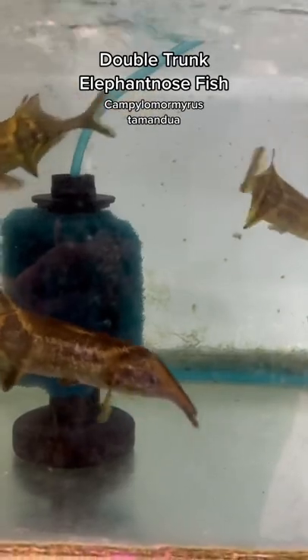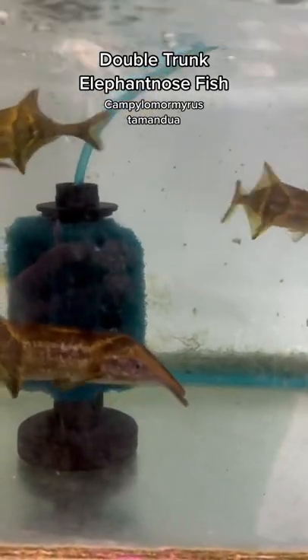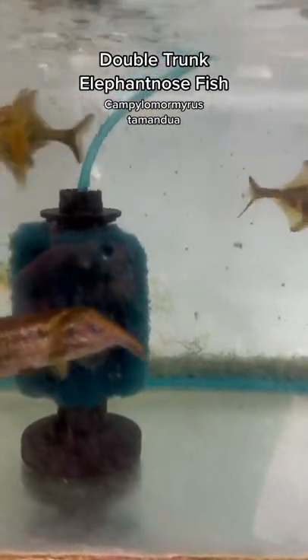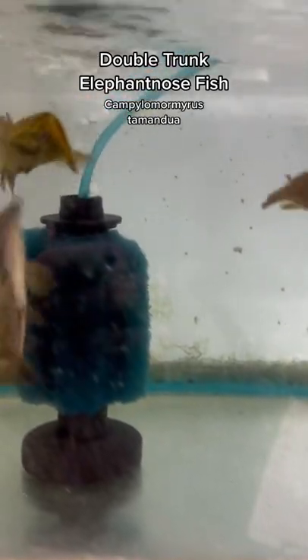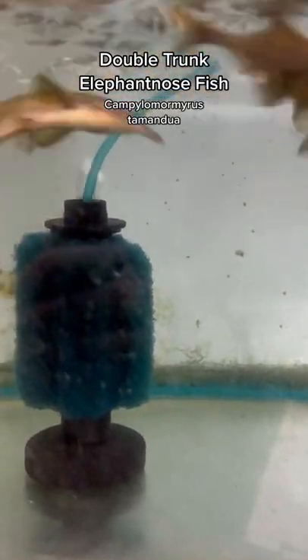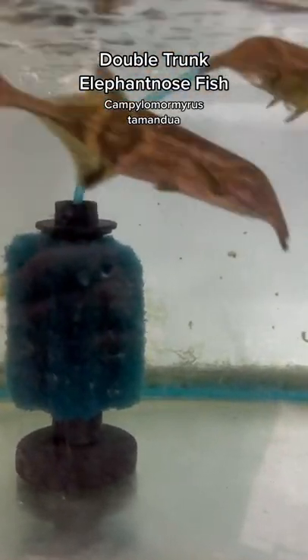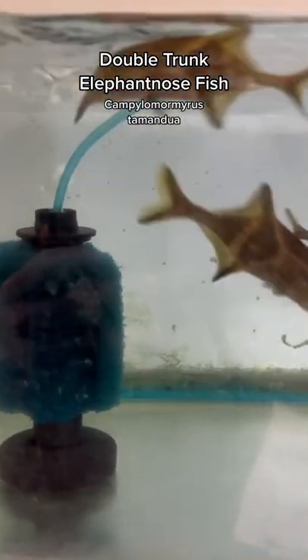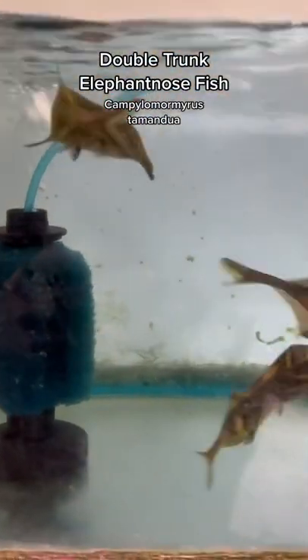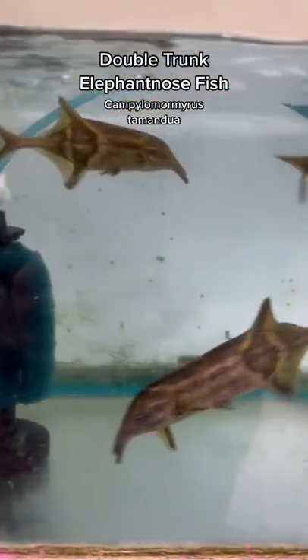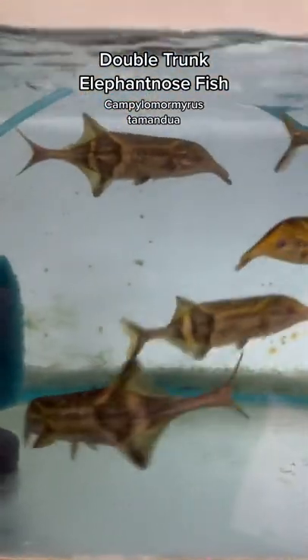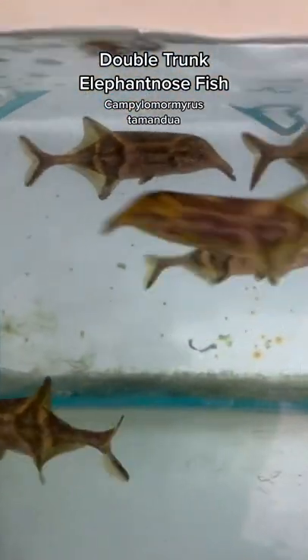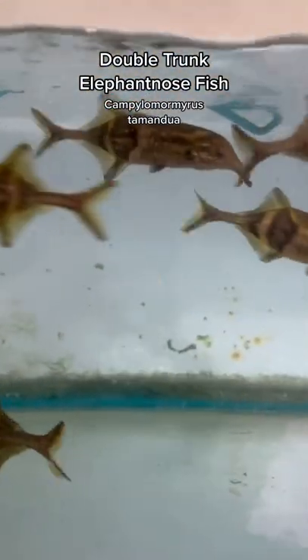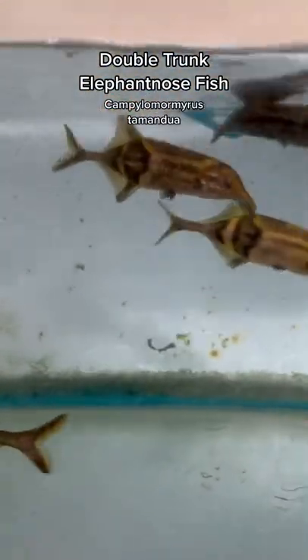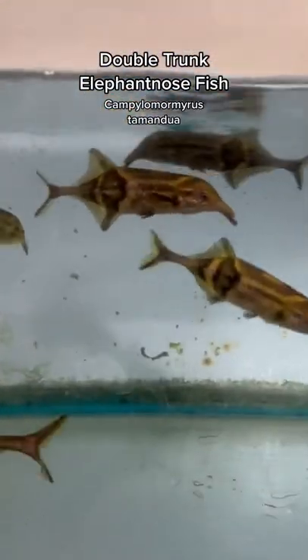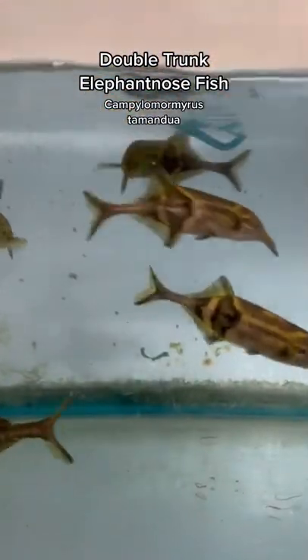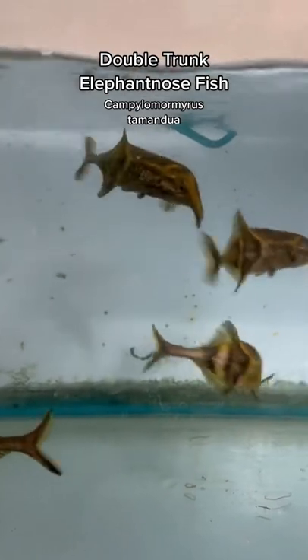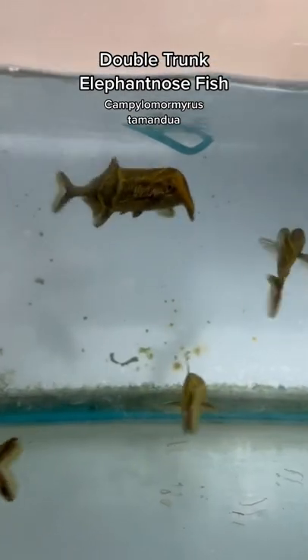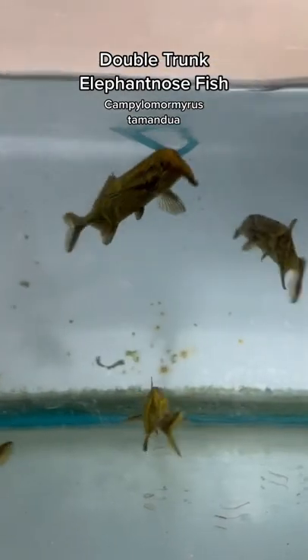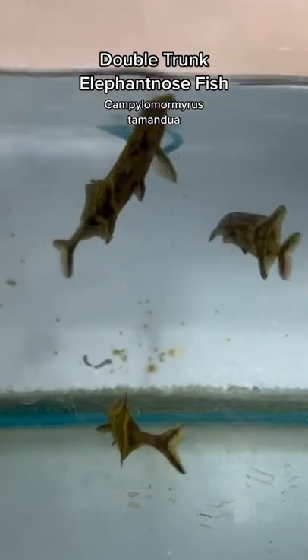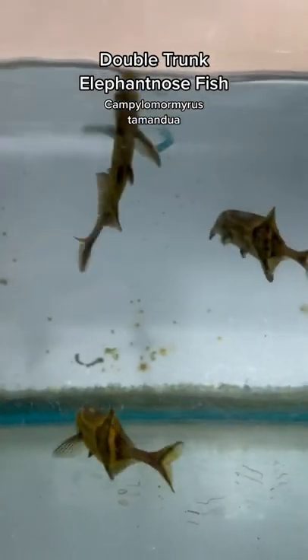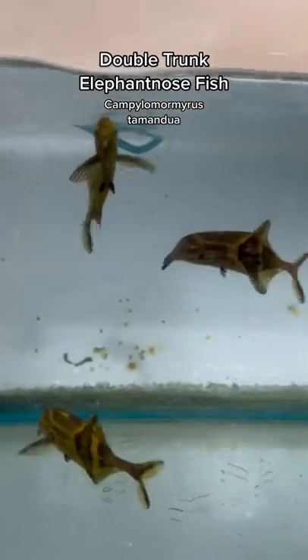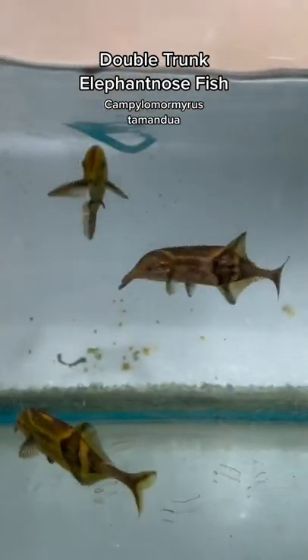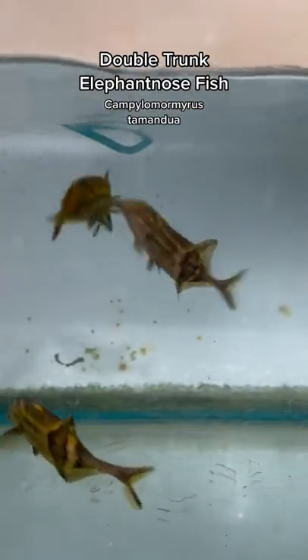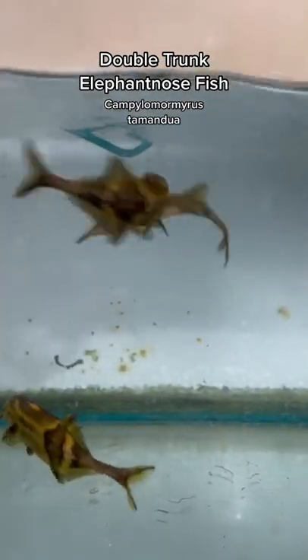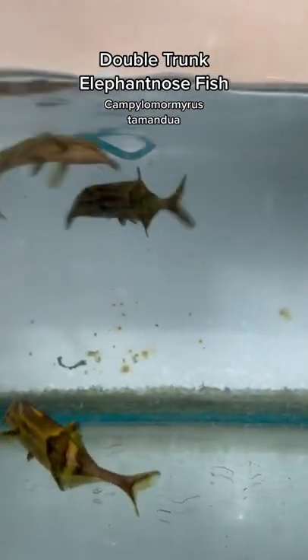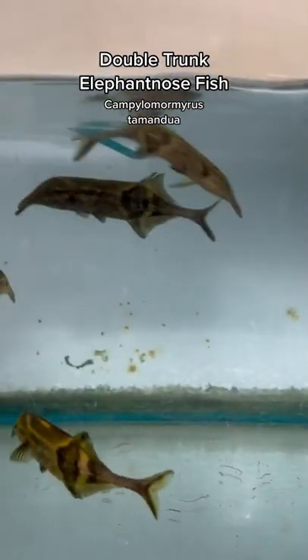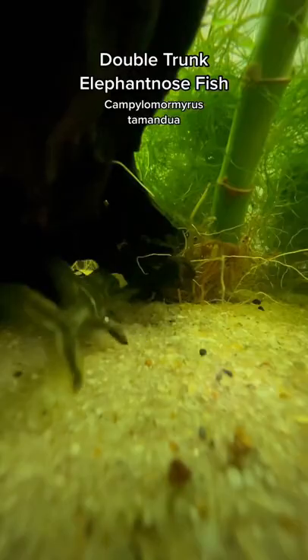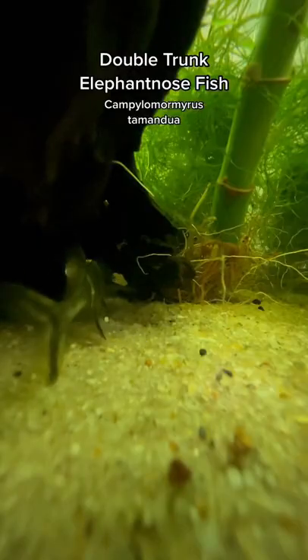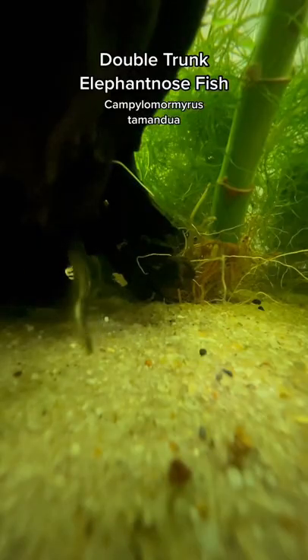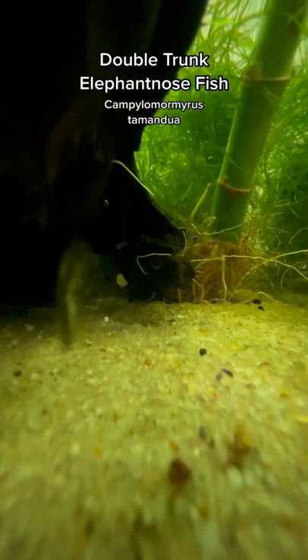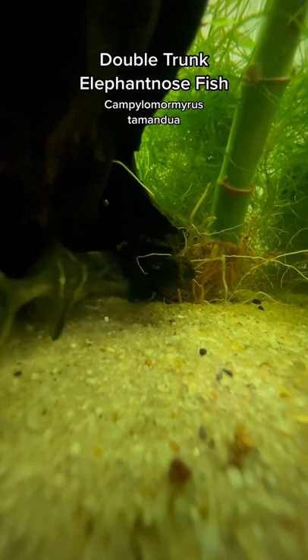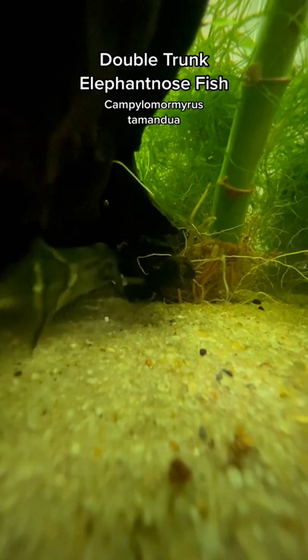As you can see in this video, they're behaving pretty aggressively towards each other, and this is pretty standard behavior when you keep more than one in a small tank. It's mainly believed to be due to miscommunication.